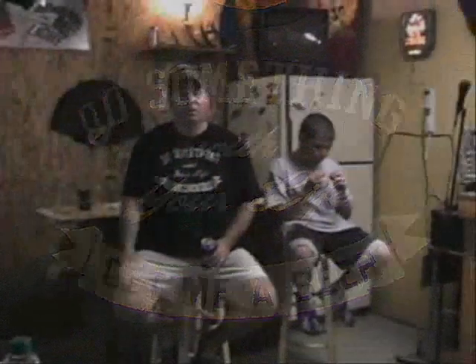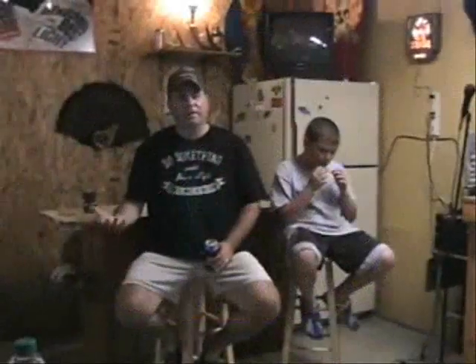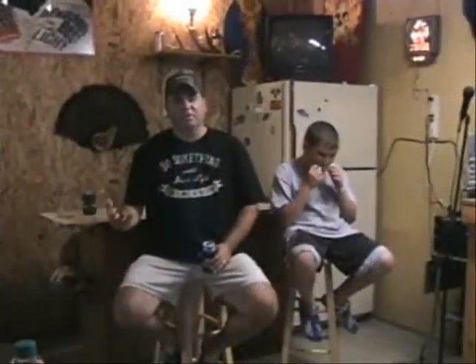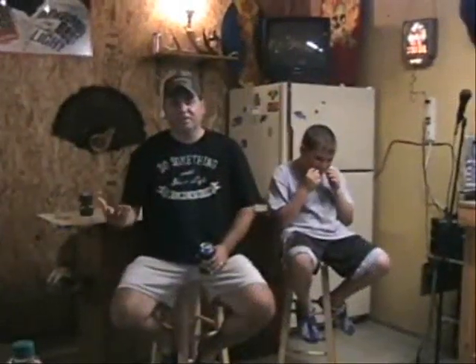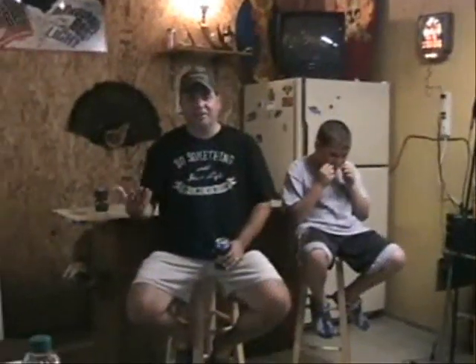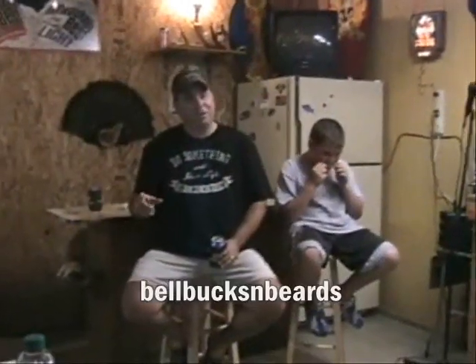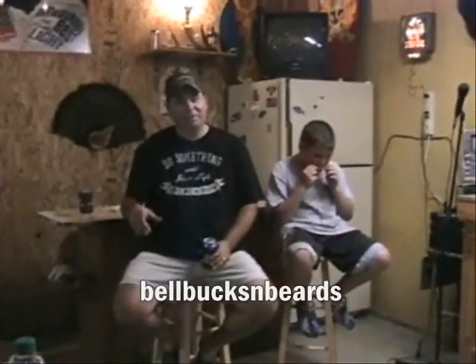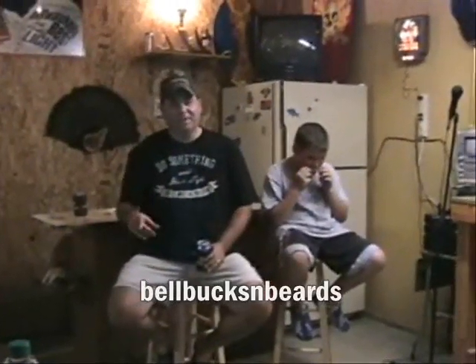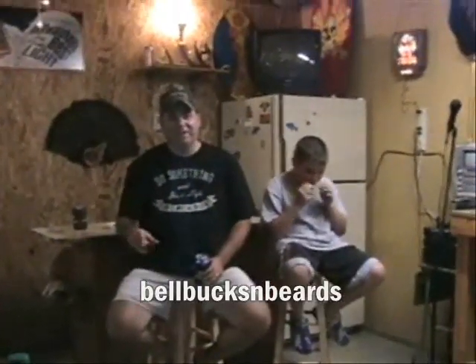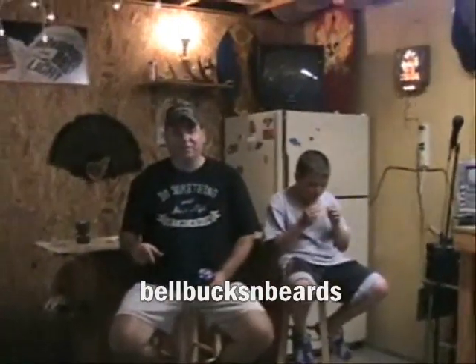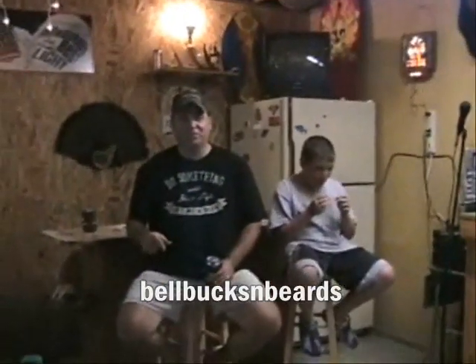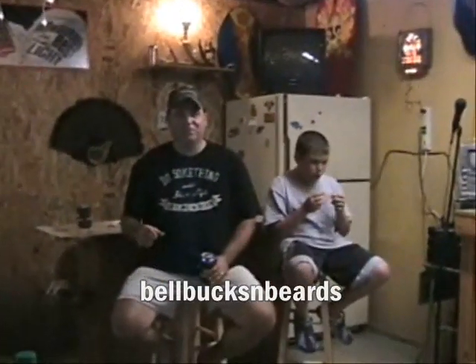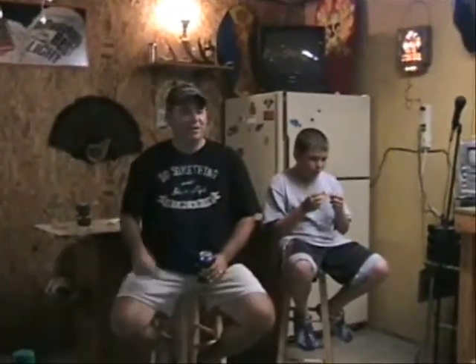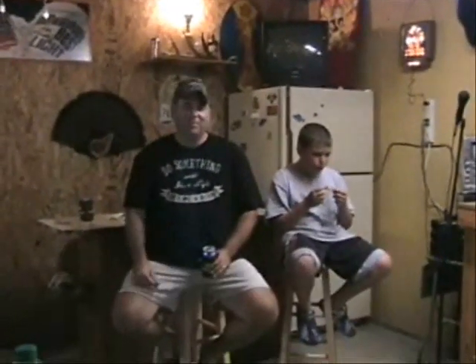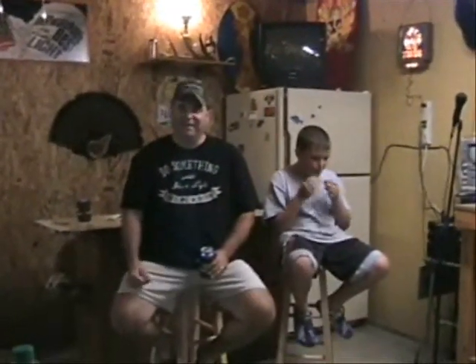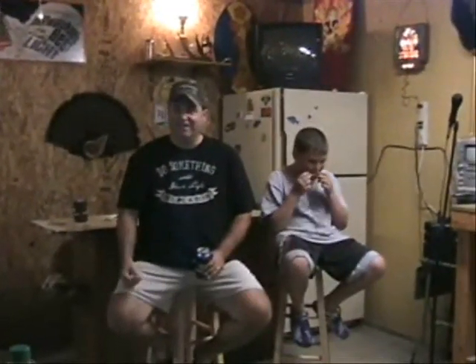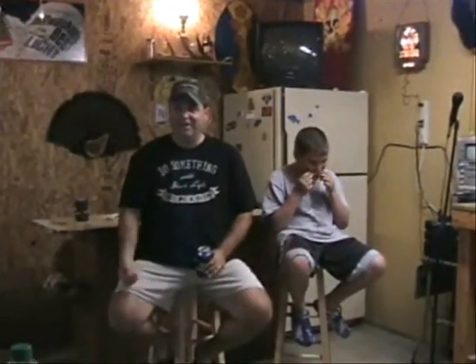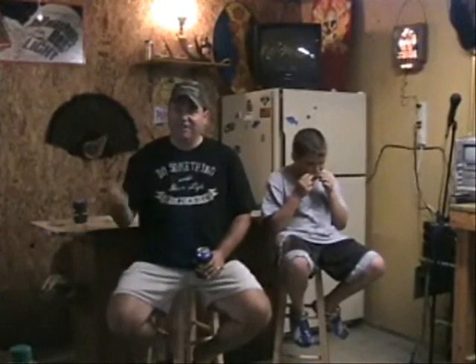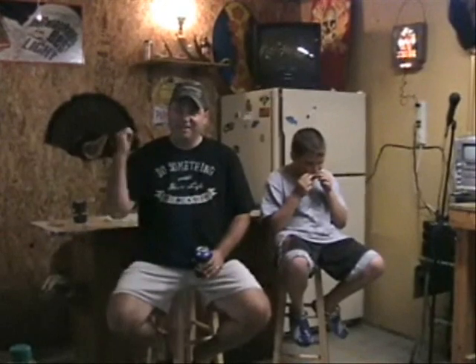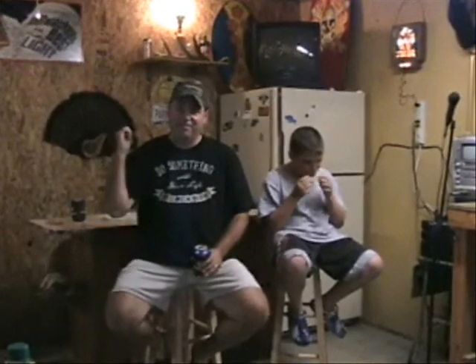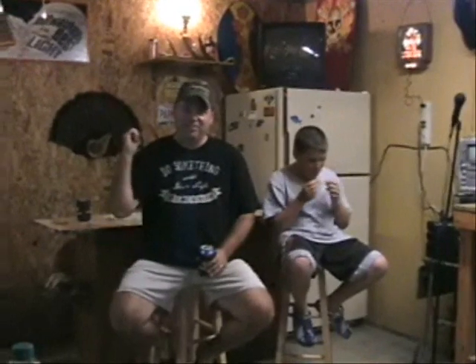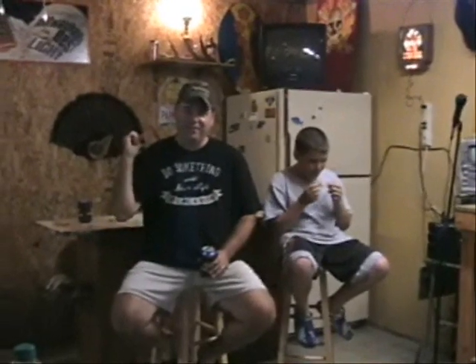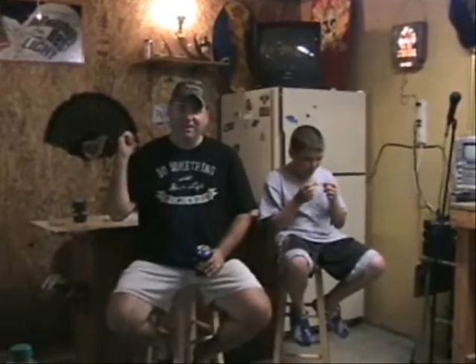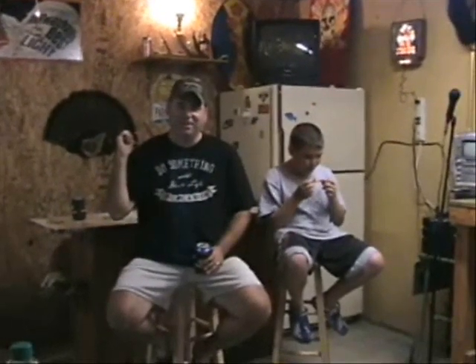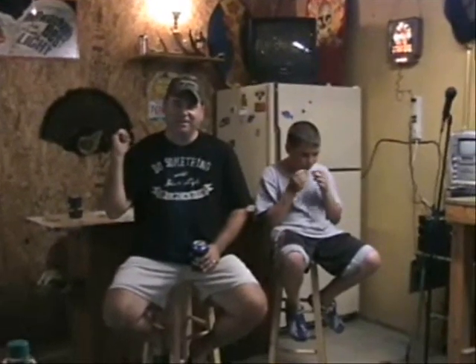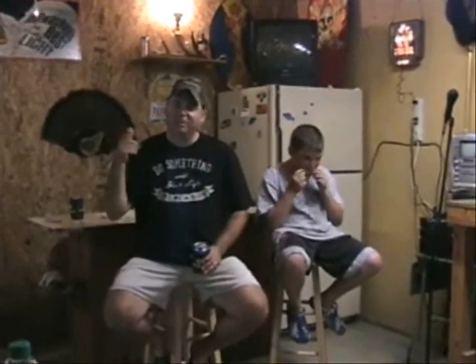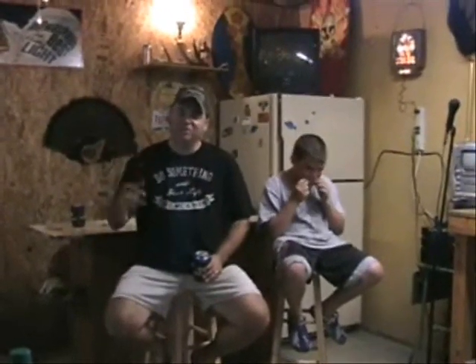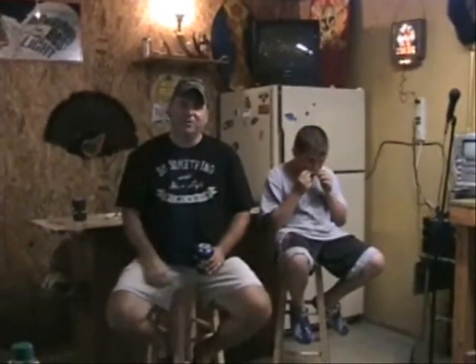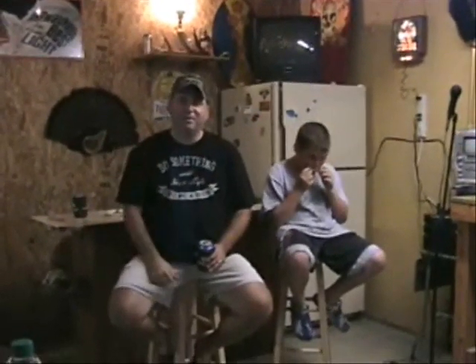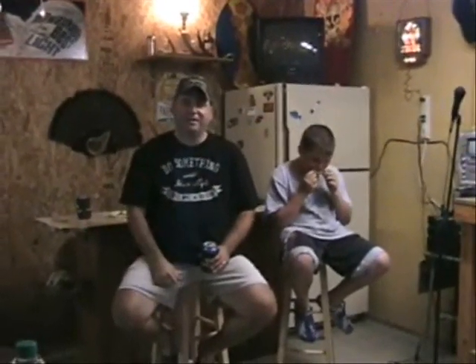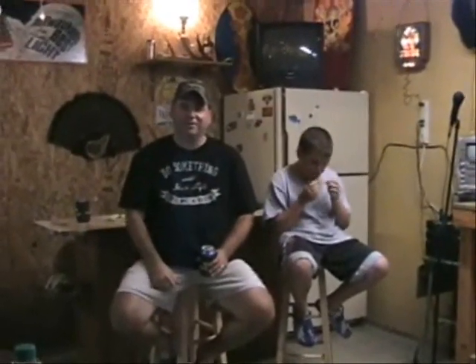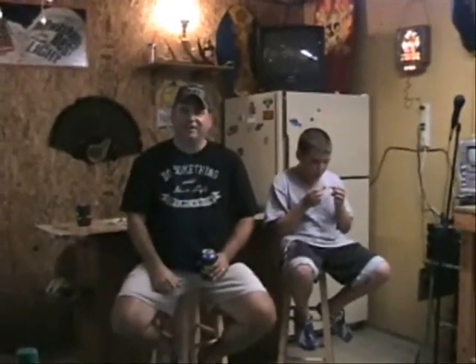Well, you see my son Bill Bucks and Beard here on YouTube making his famous catfish bait right behind me, so I'm going to show you what I make here in the garage.